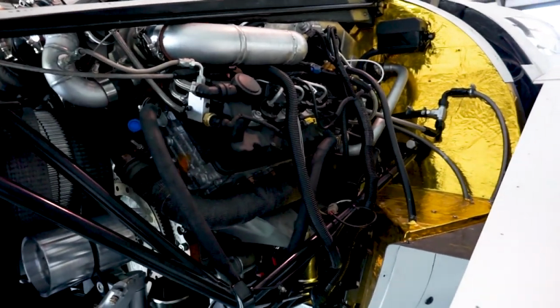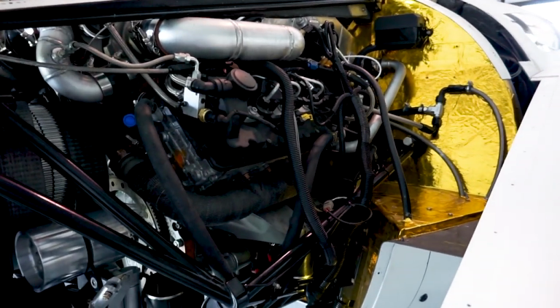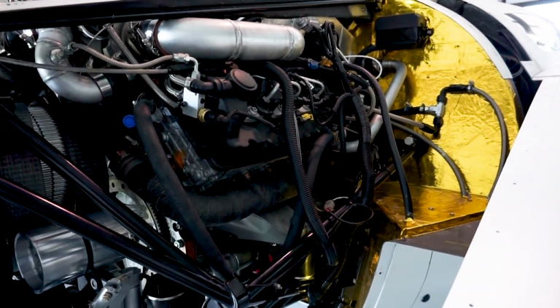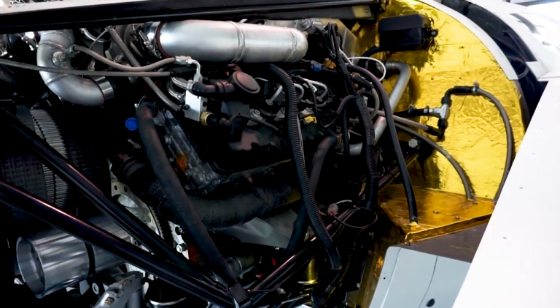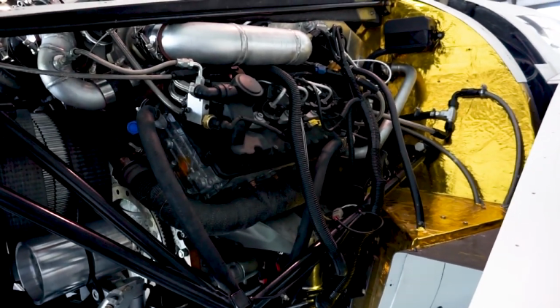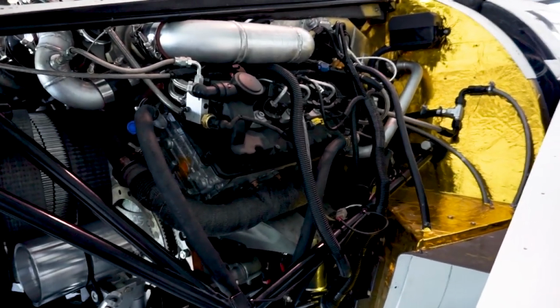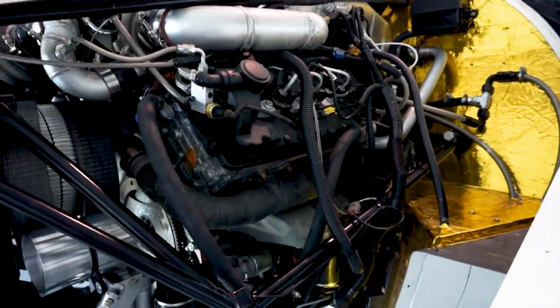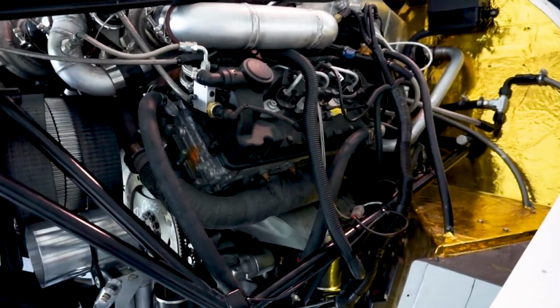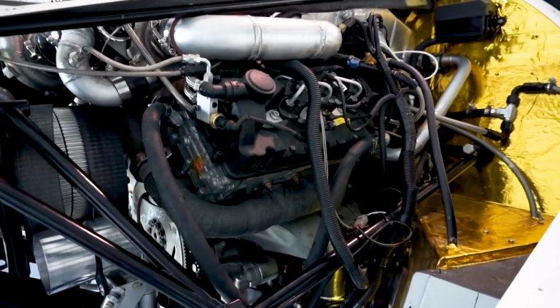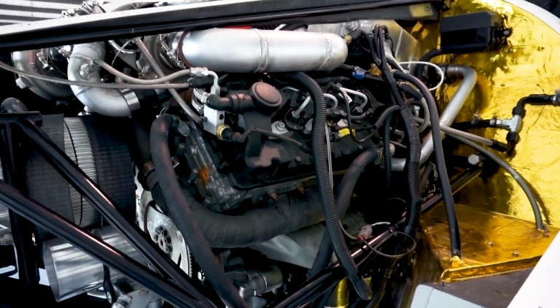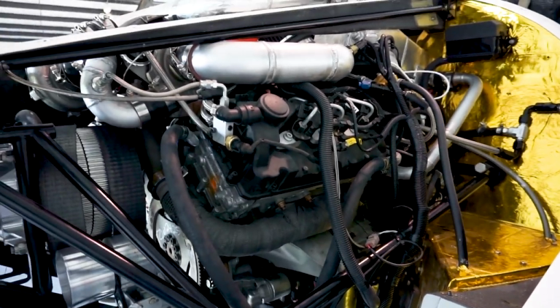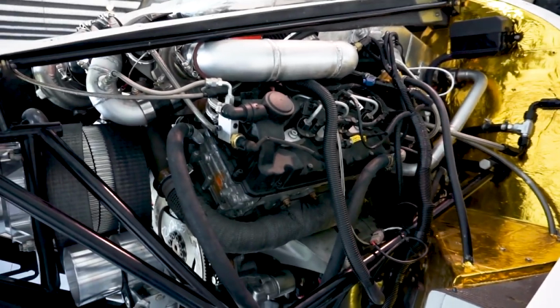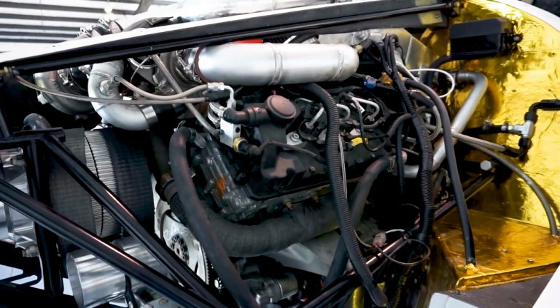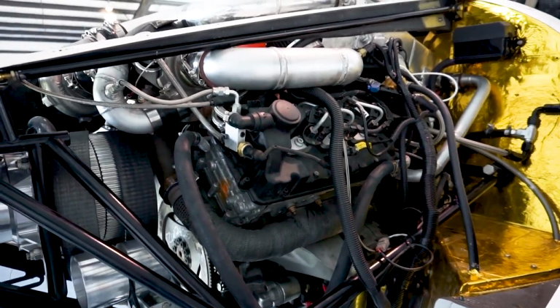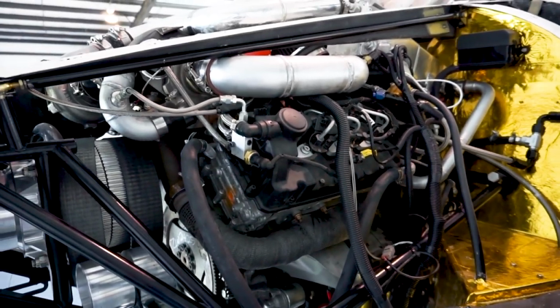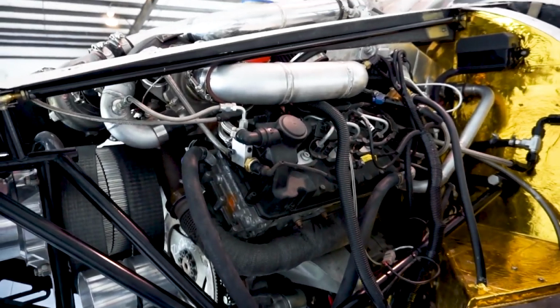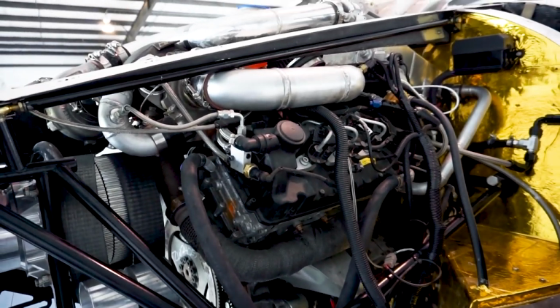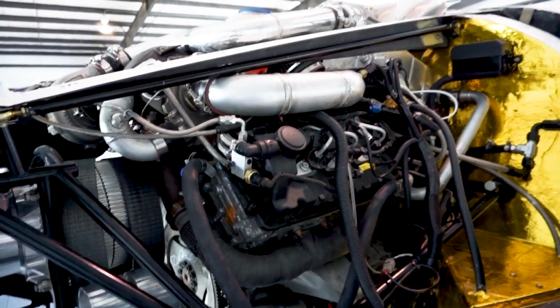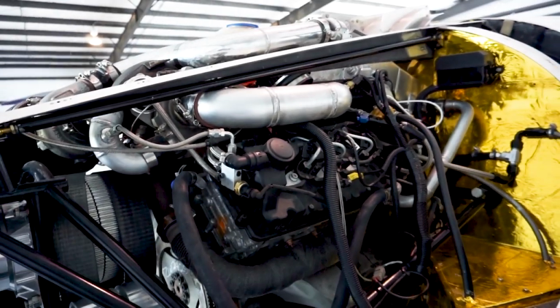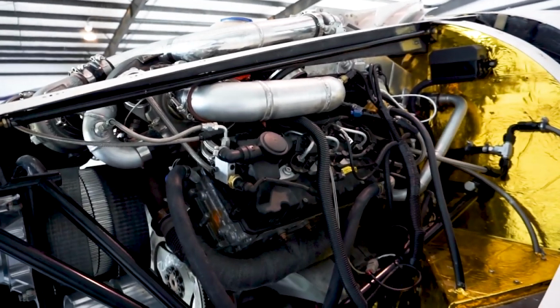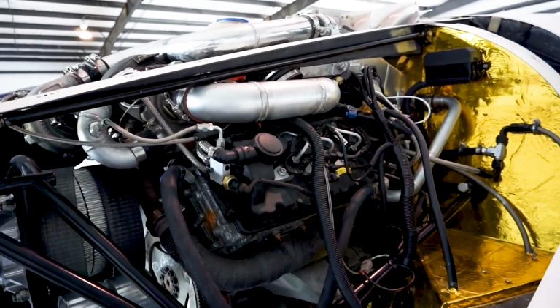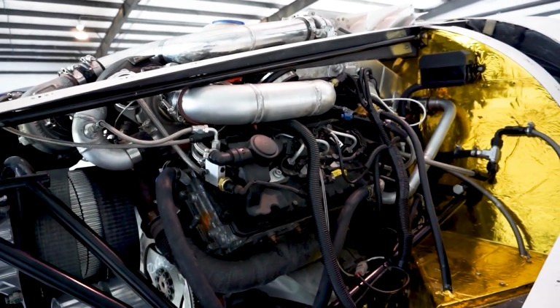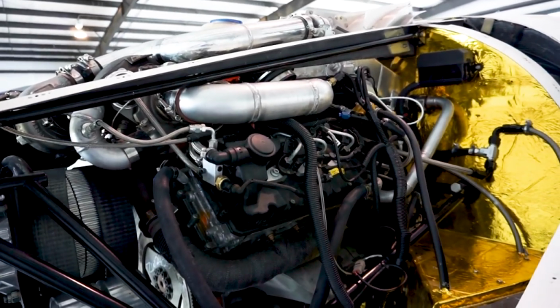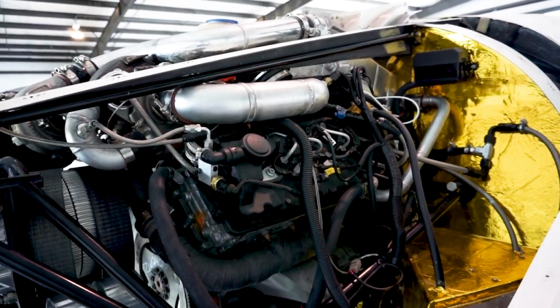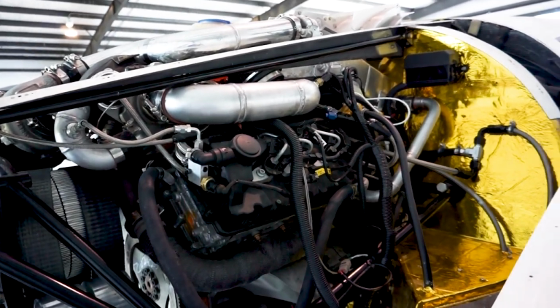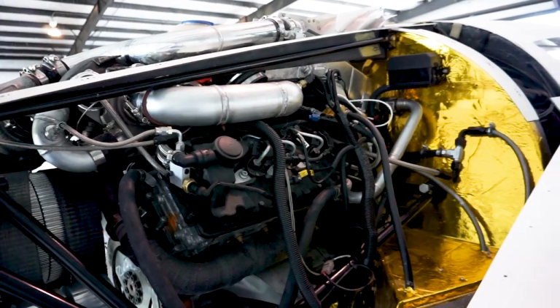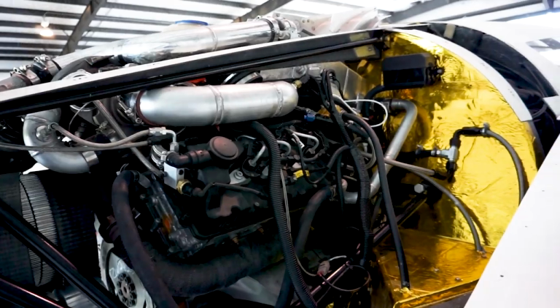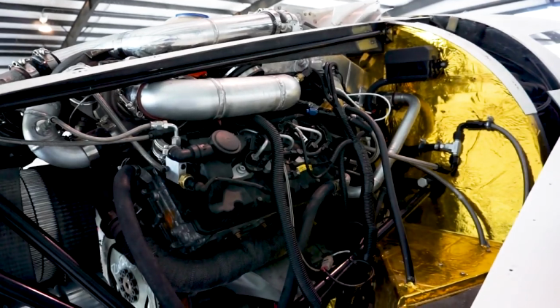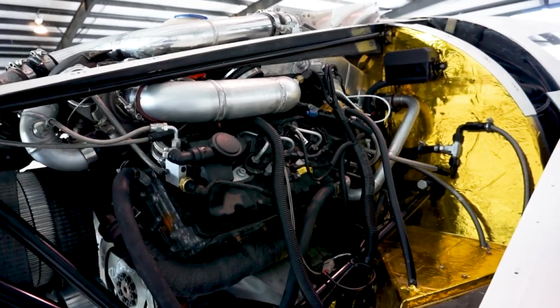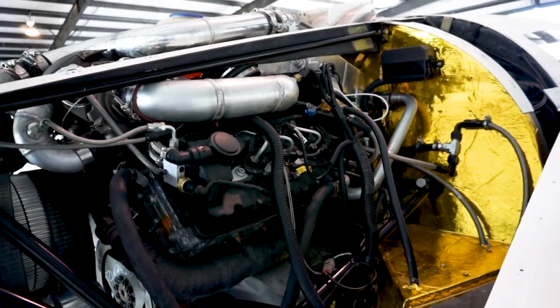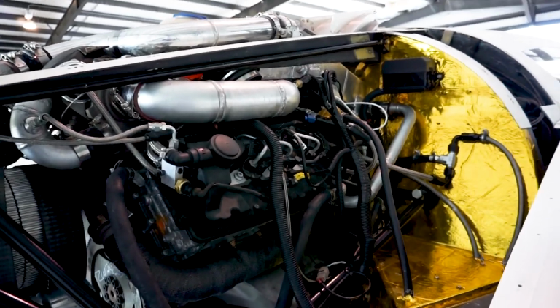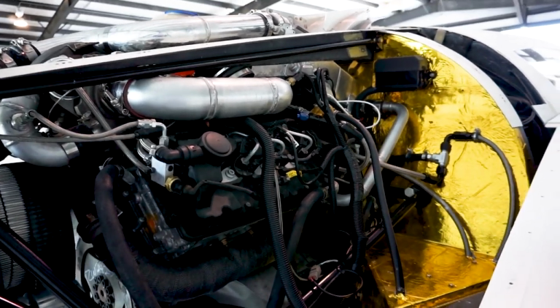That's pretty much most of the engine that I can cover for right now. If I think of anything else, I'll add it in a little bit later.